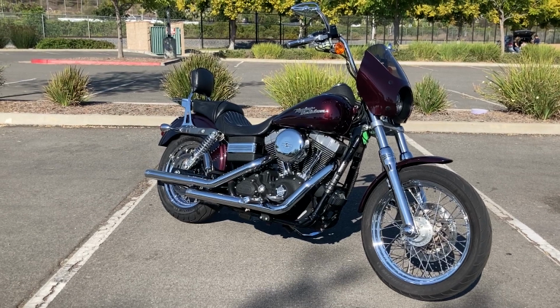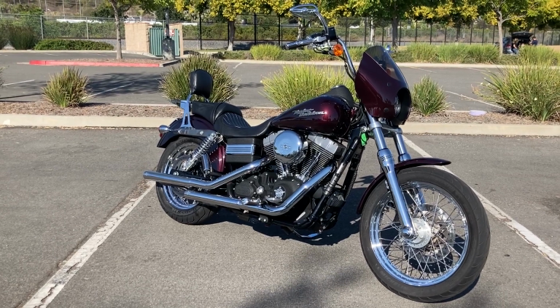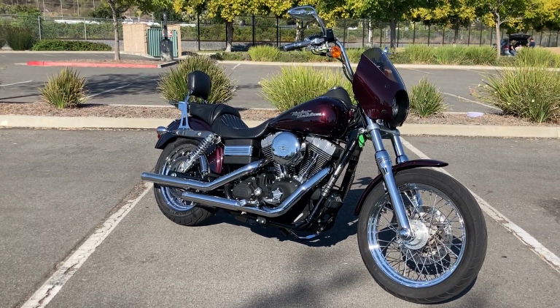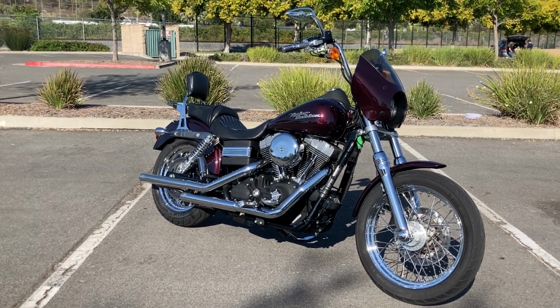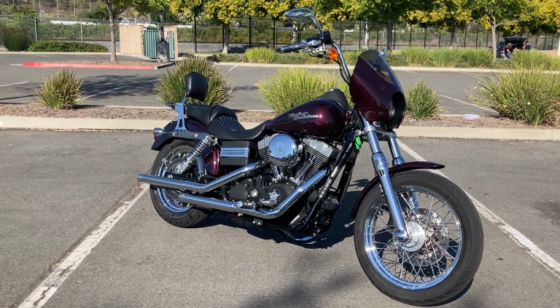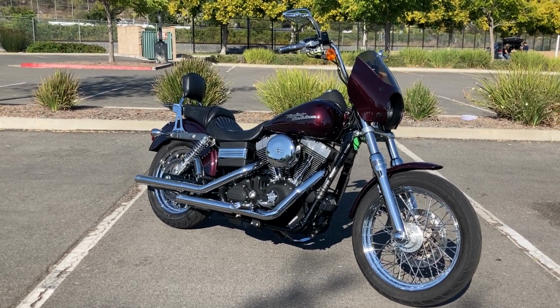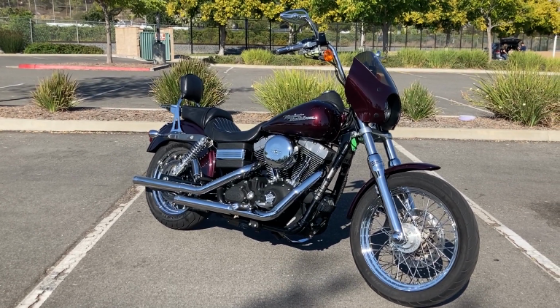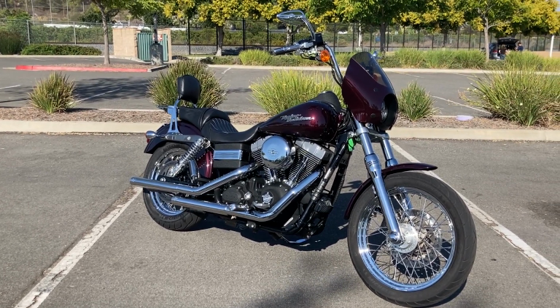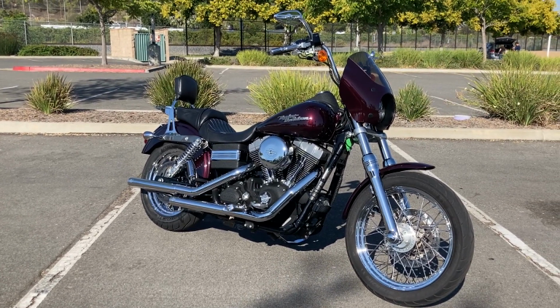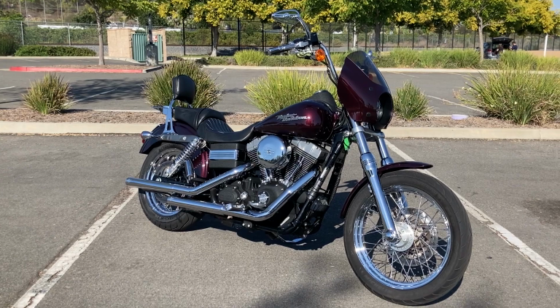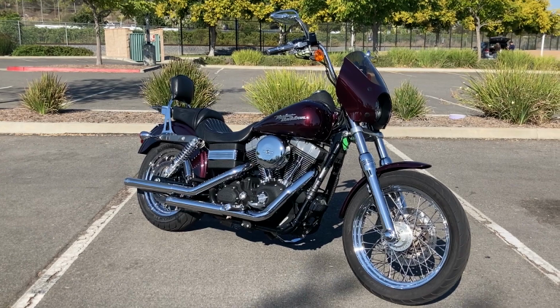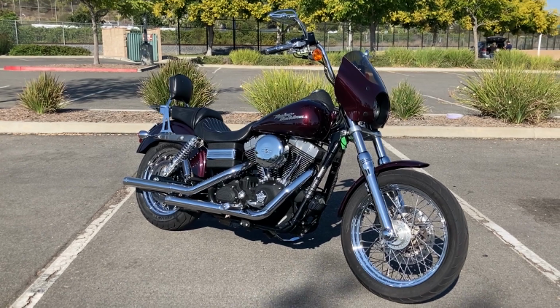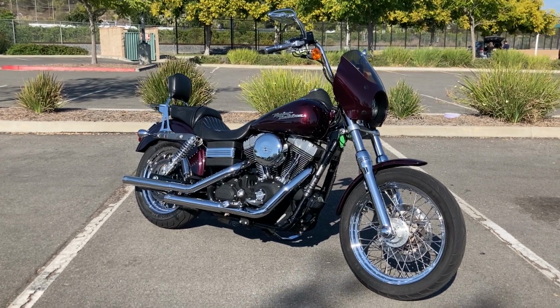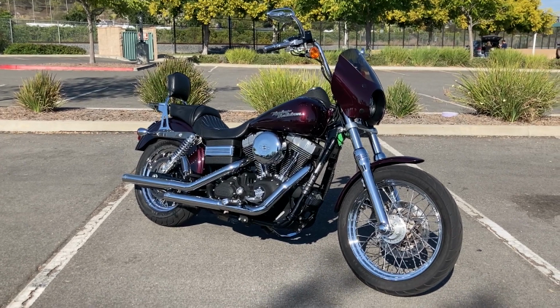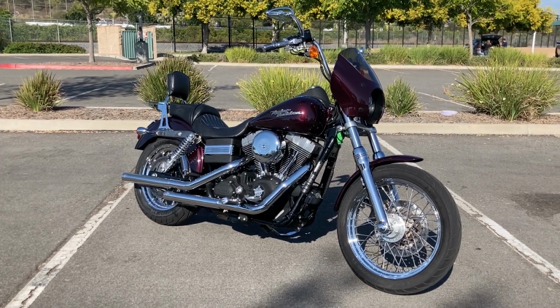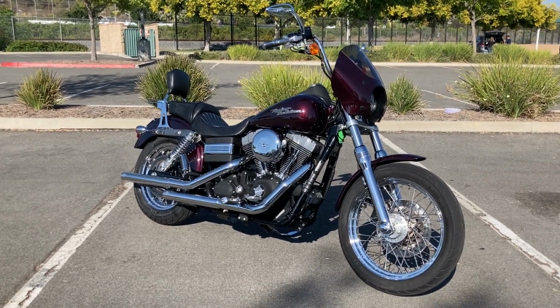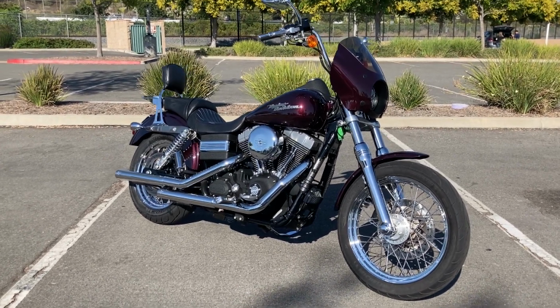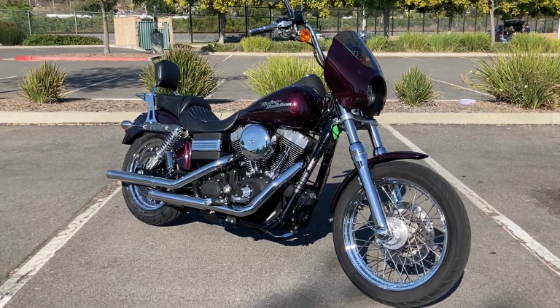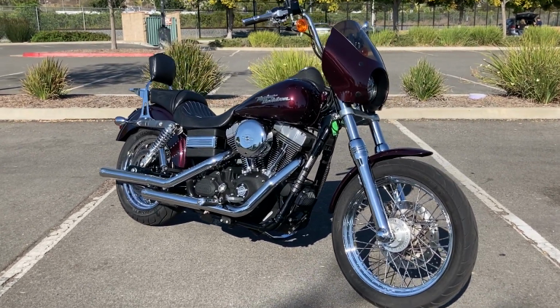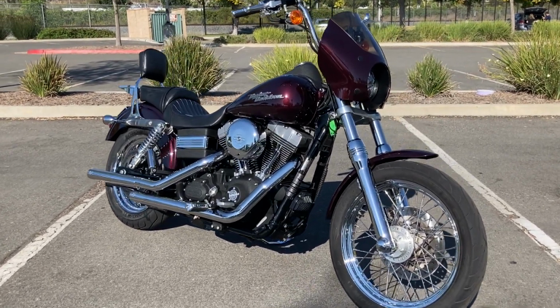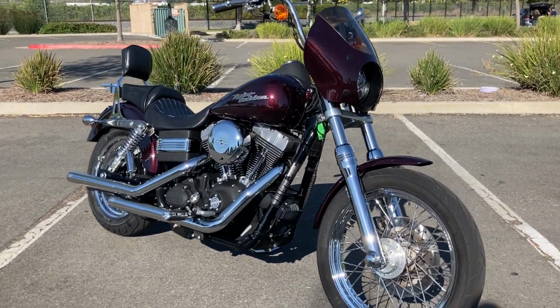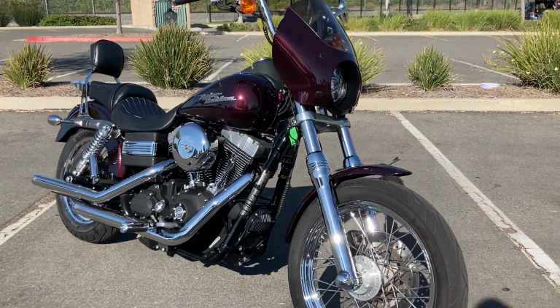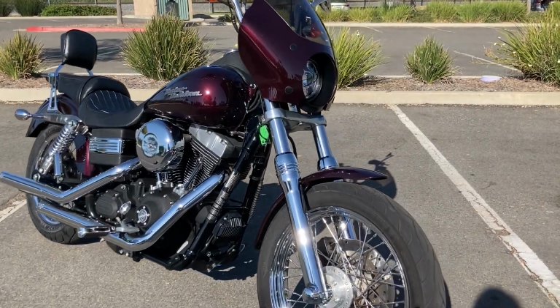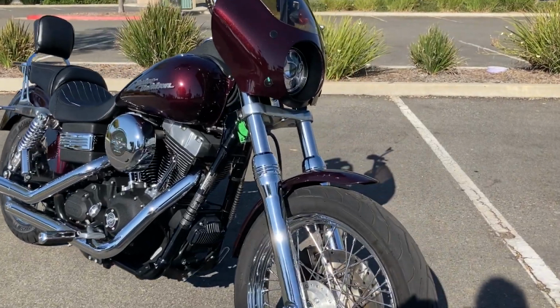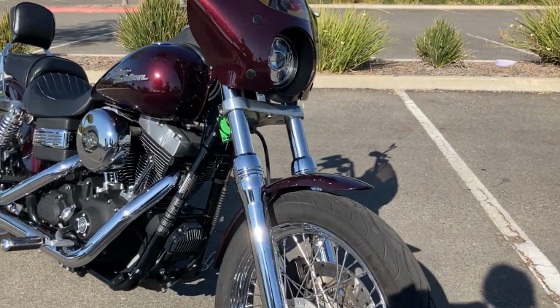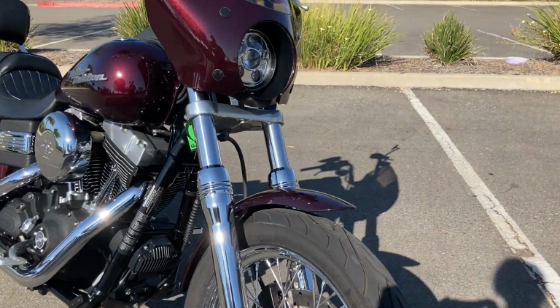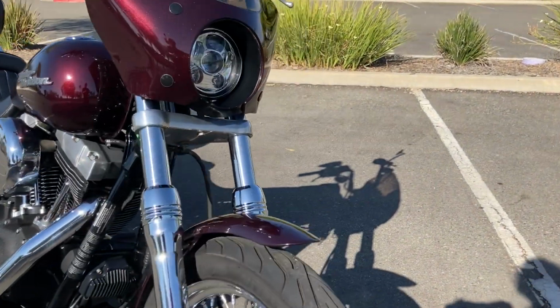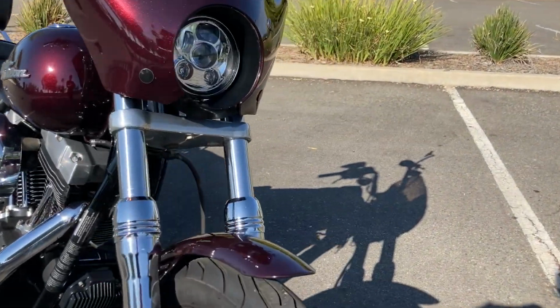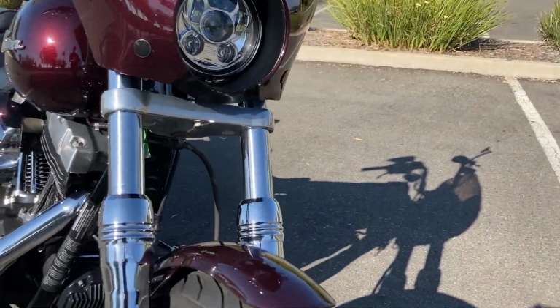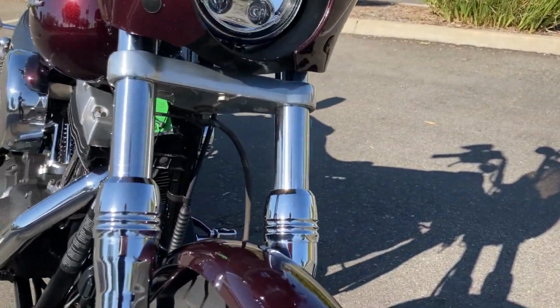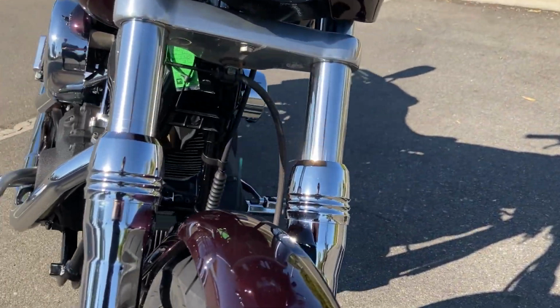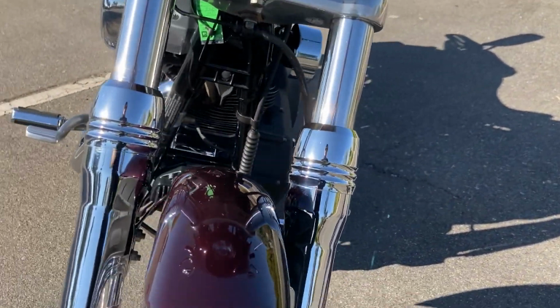Hey guys, today we're looking at a 2007 Harley-Davidson Dyna Street Bob in Black Cherry Pearl. This bike is absolutely beautiful, extremely well taken care of.